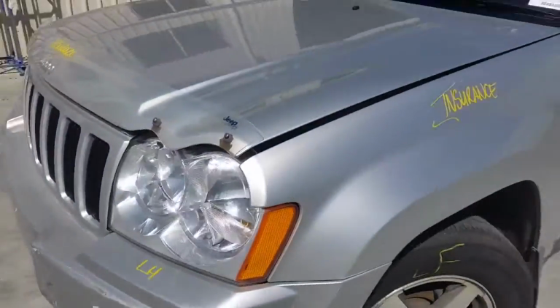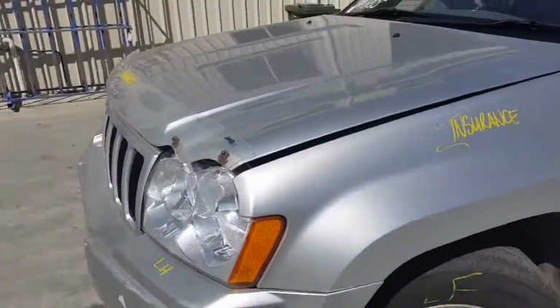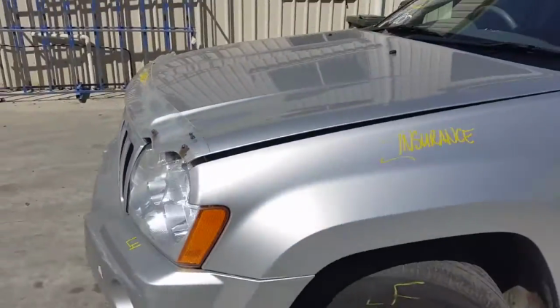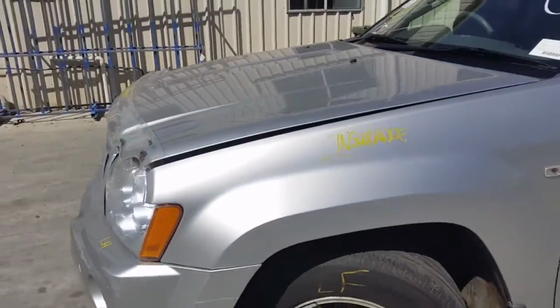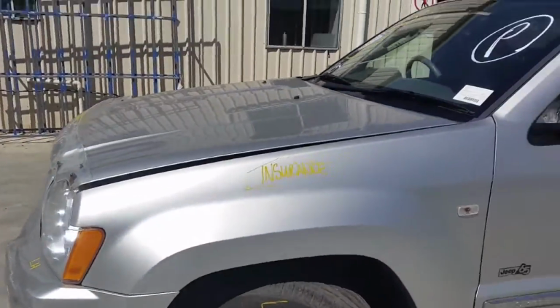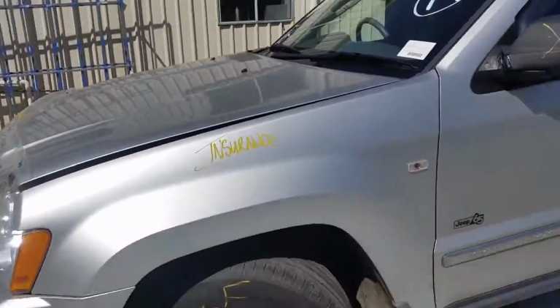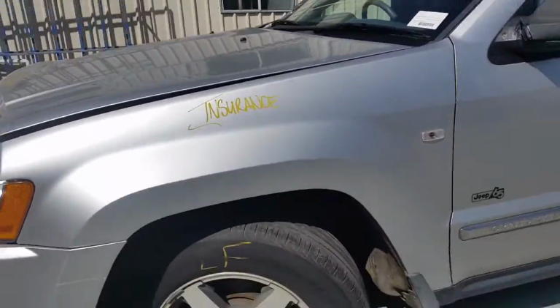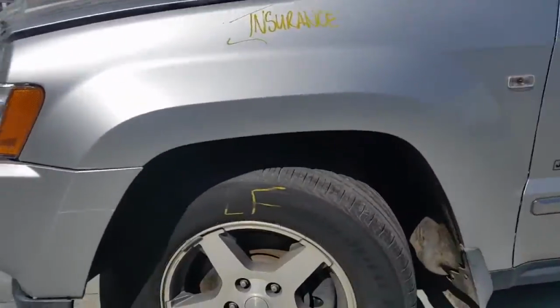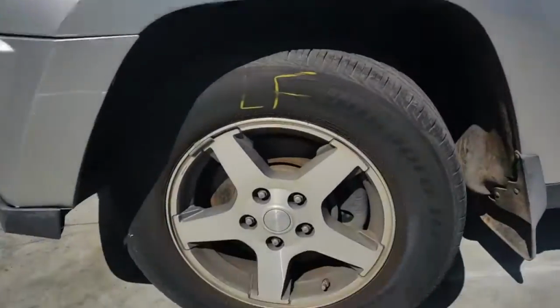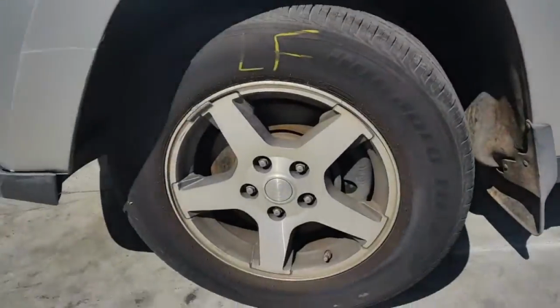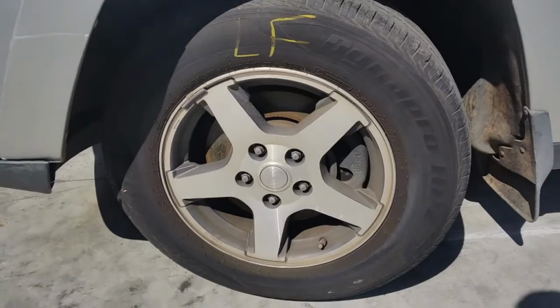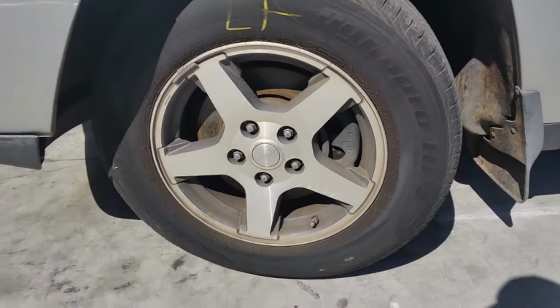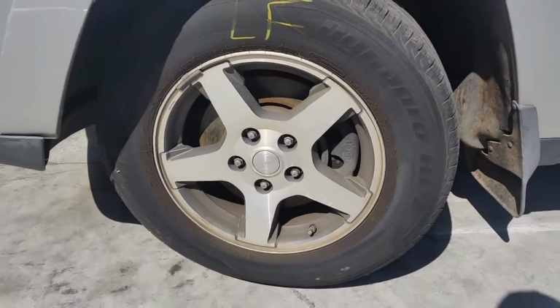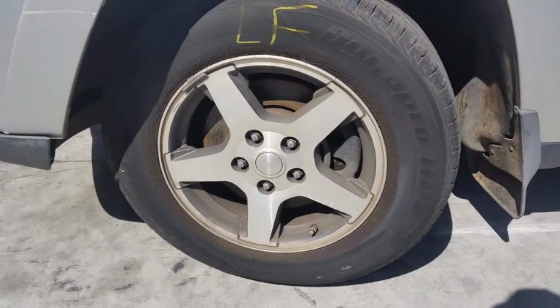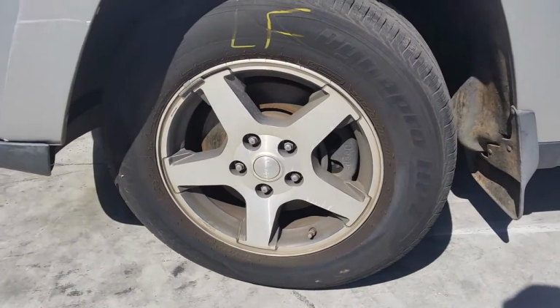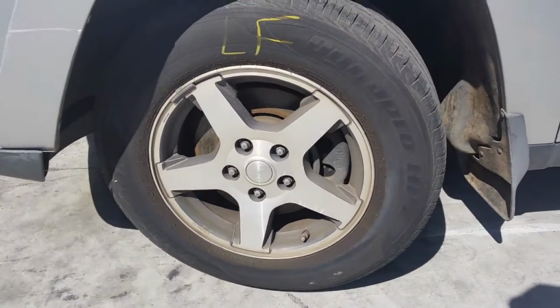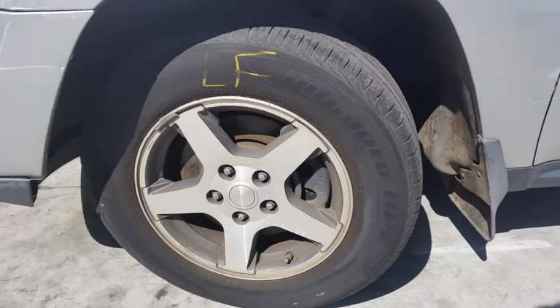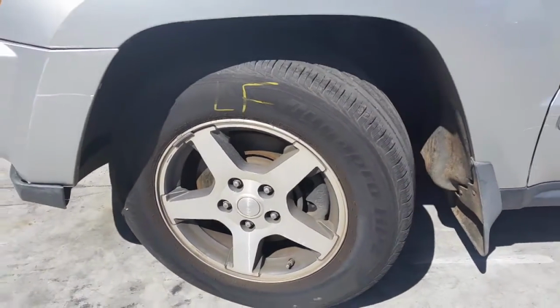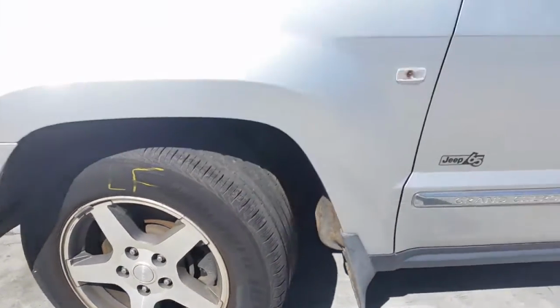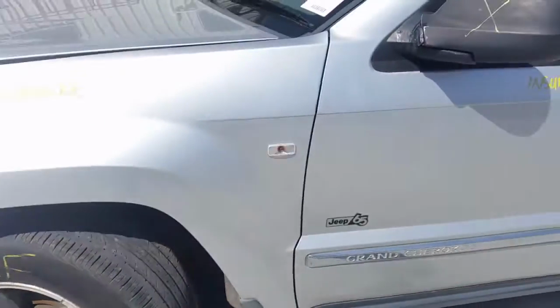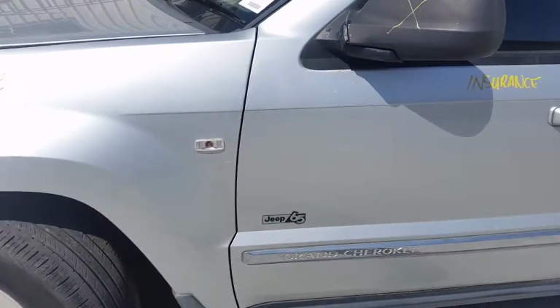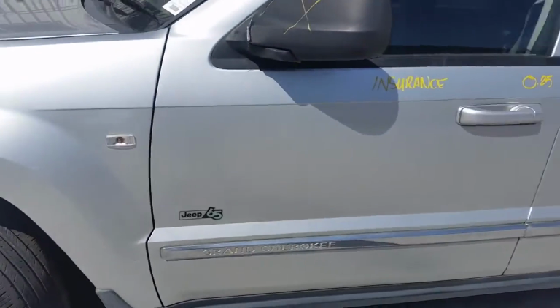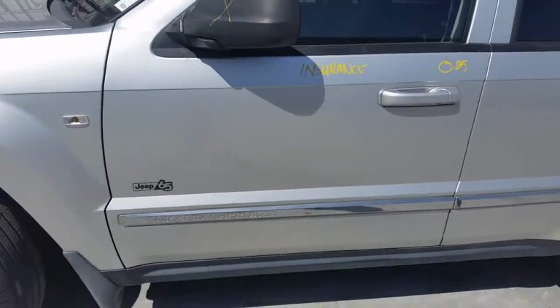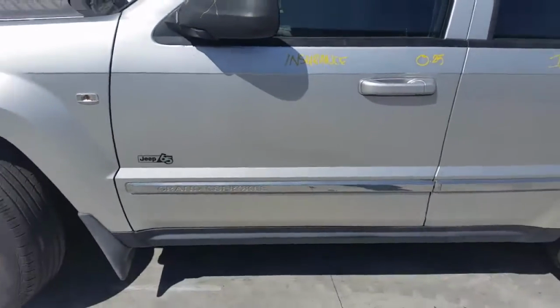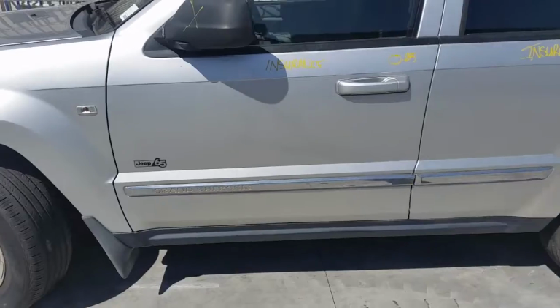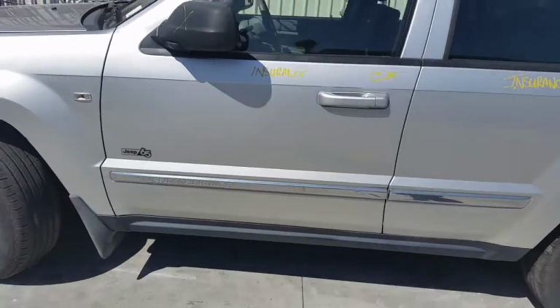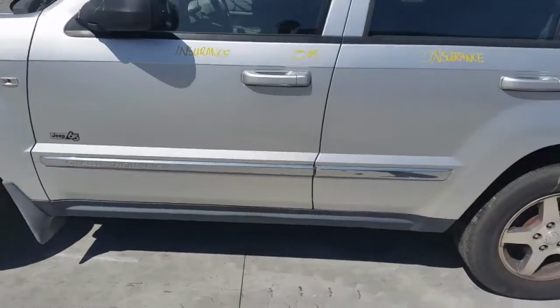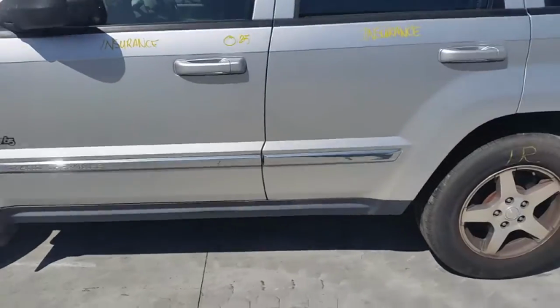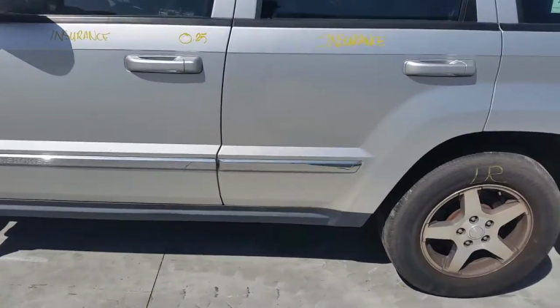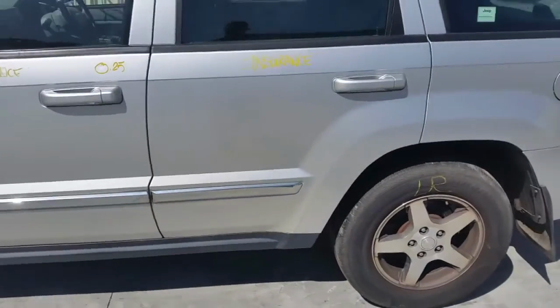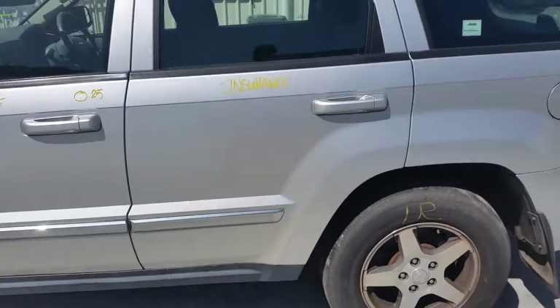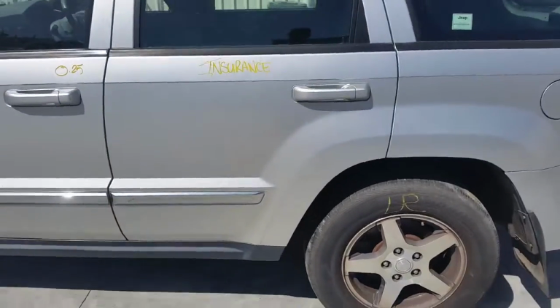Left guard appears to have no damage. This vehicle is fitted with factory 17 inch alloy mags. Left front has an average tyre. Left front door has two small dents. Left rear door appears to have no damage.